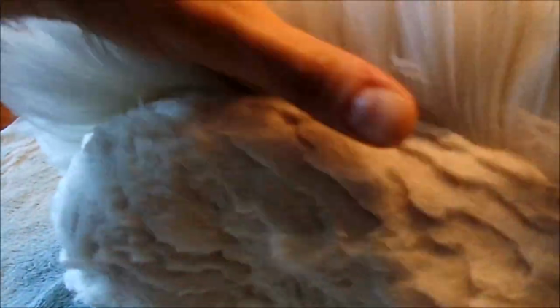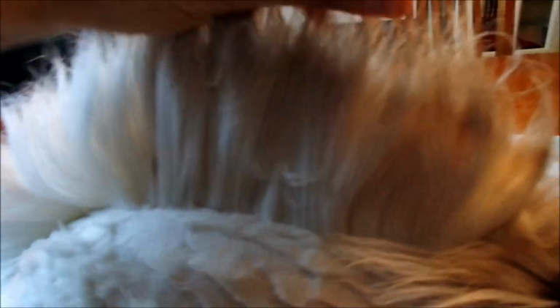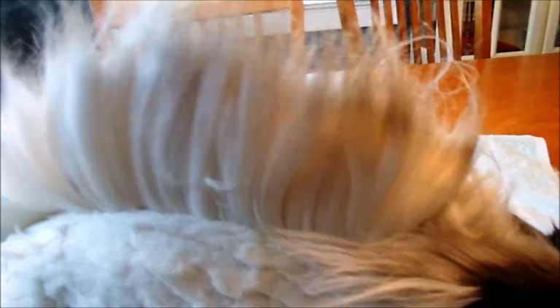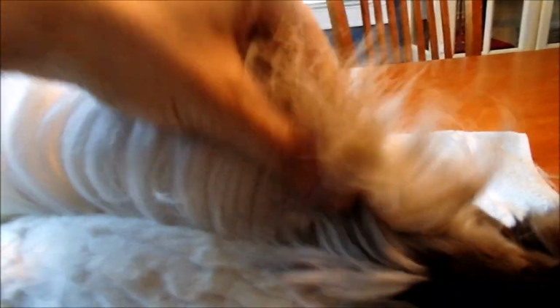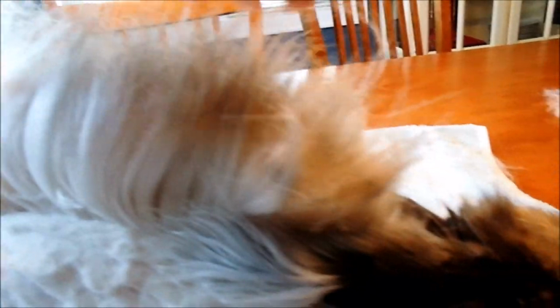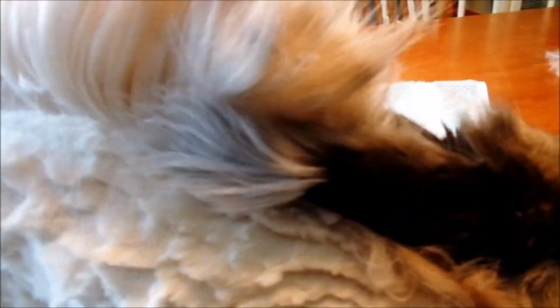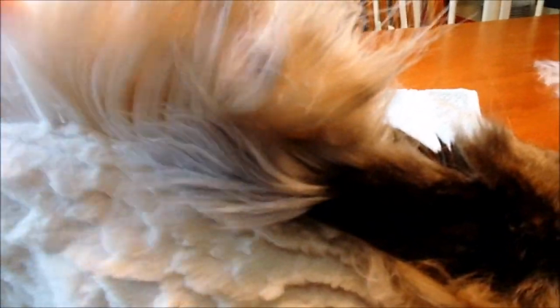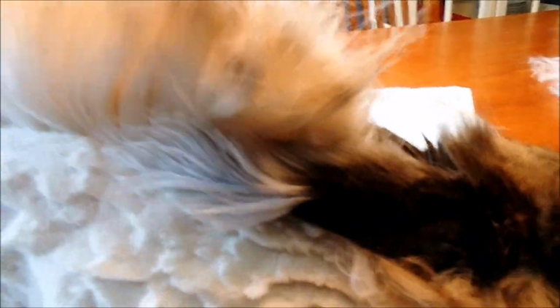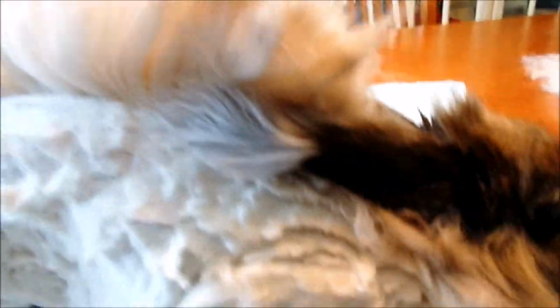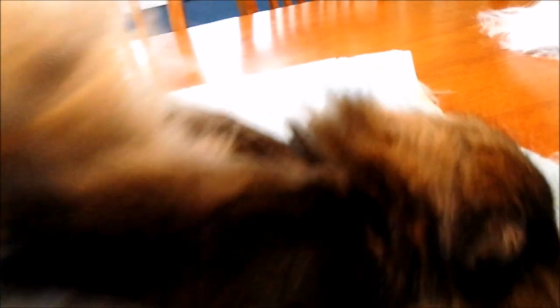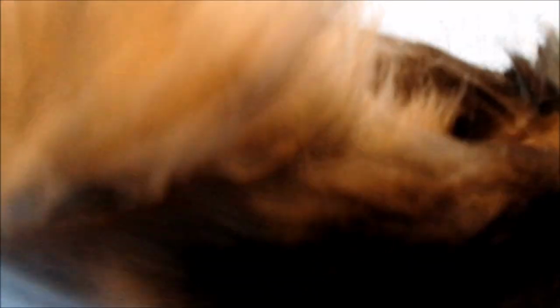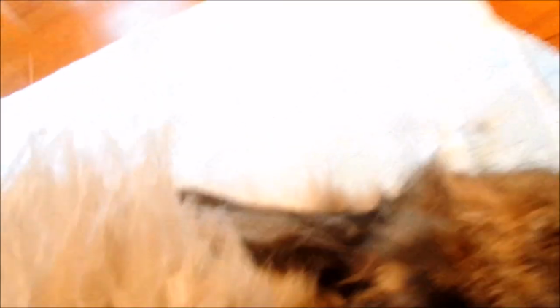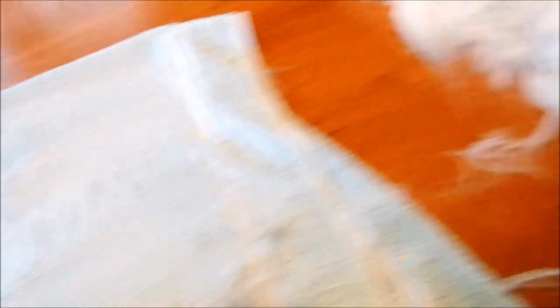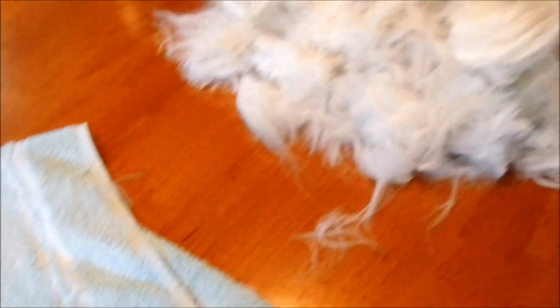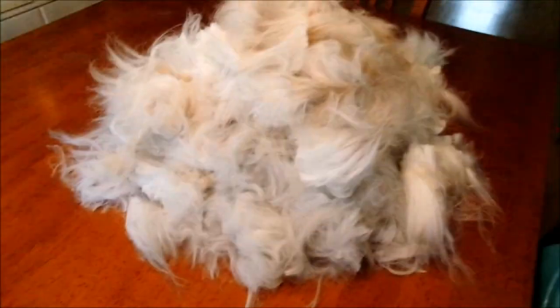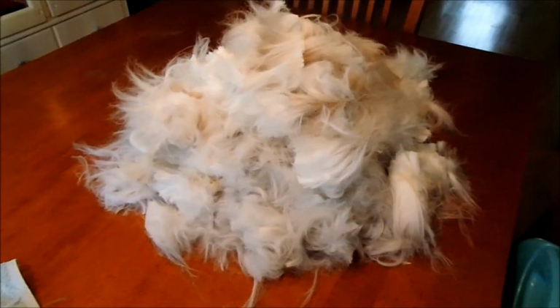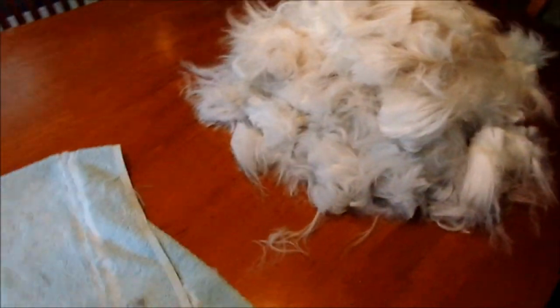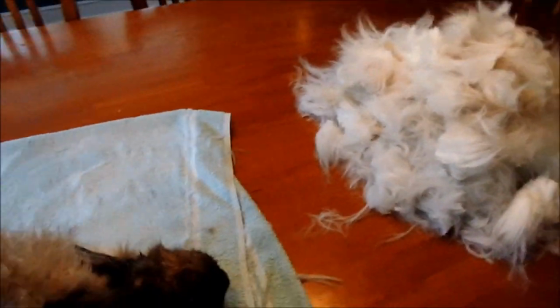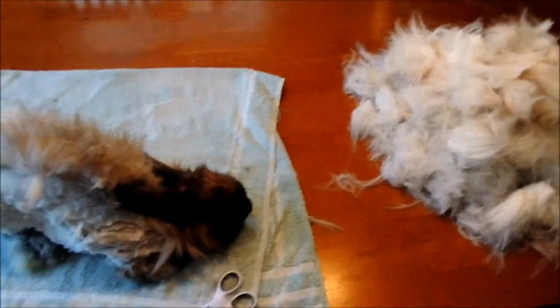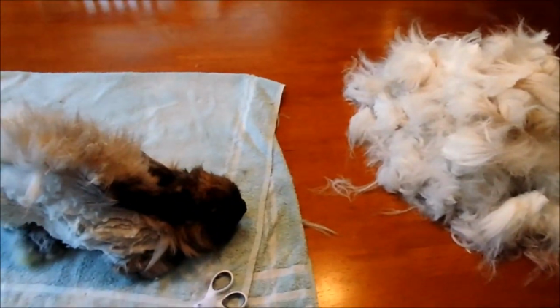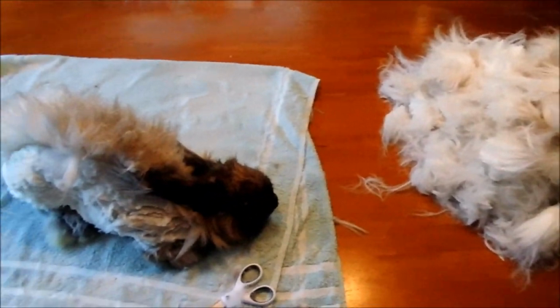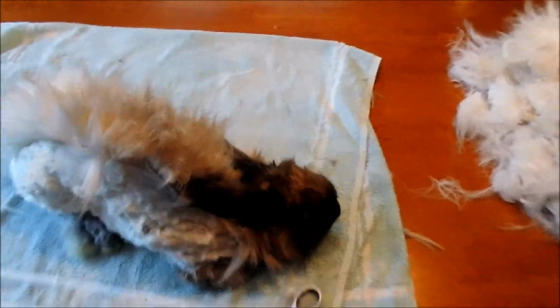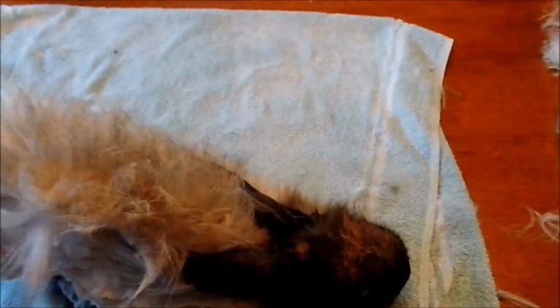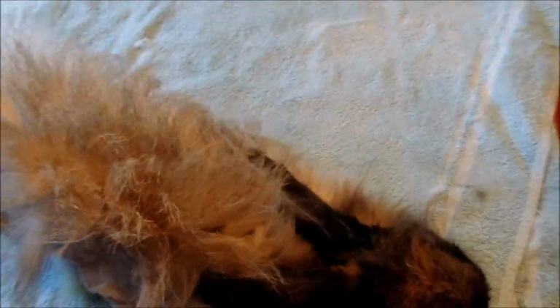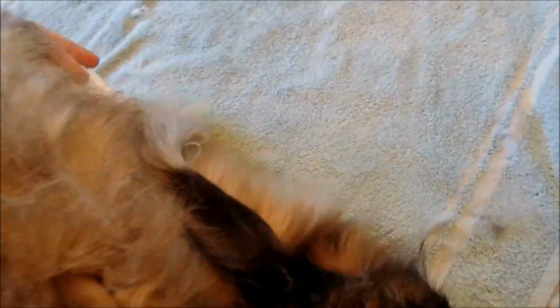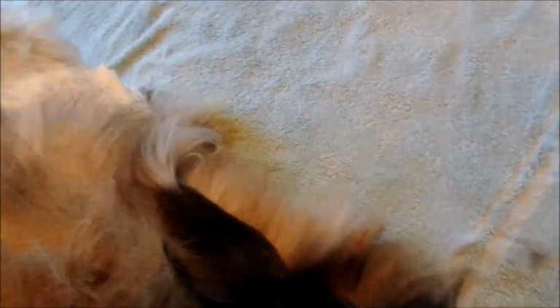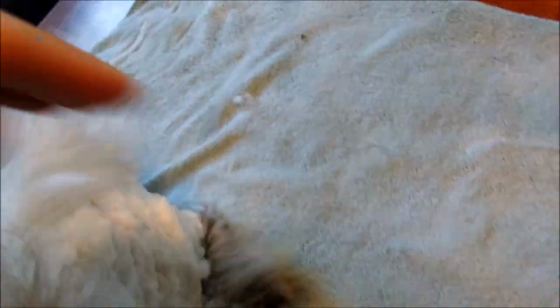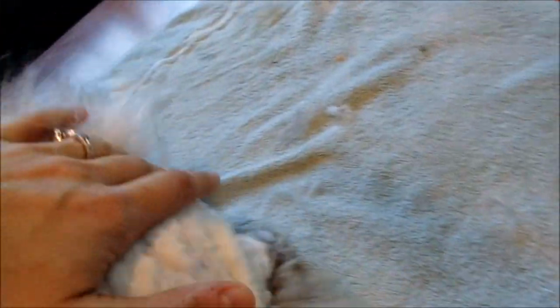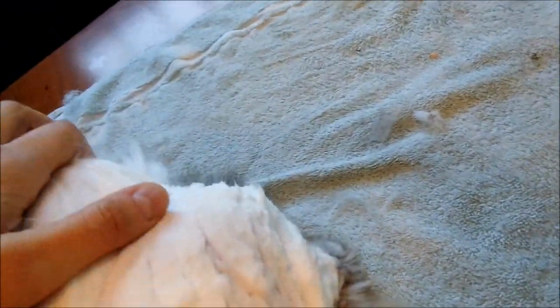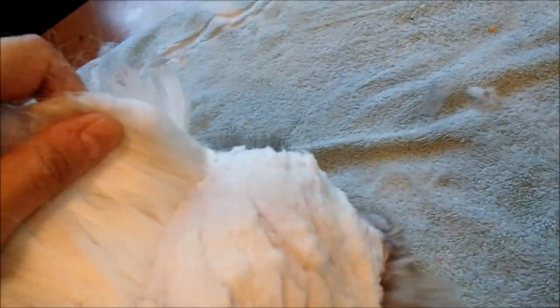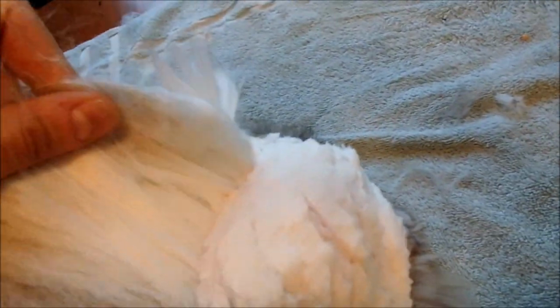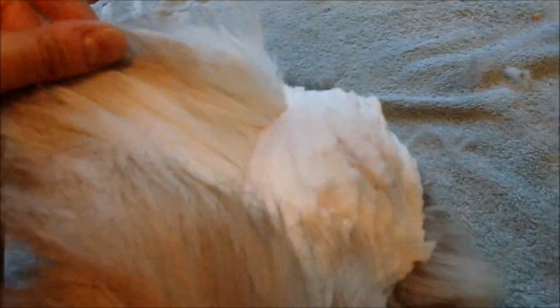When you take all this wool off of an angora rabbit, it leaves them with a totally different body temperature than when they had all the wool on. They are more easily cold and lose body heat more easily.